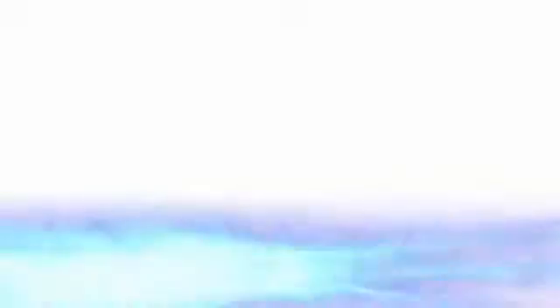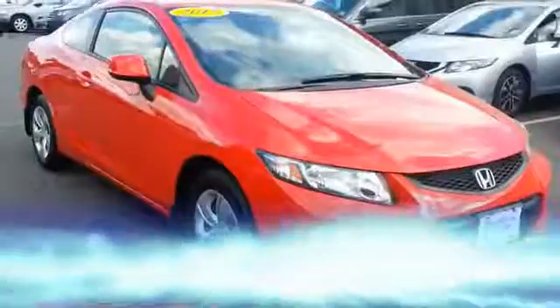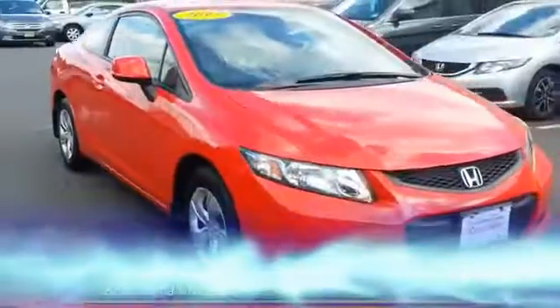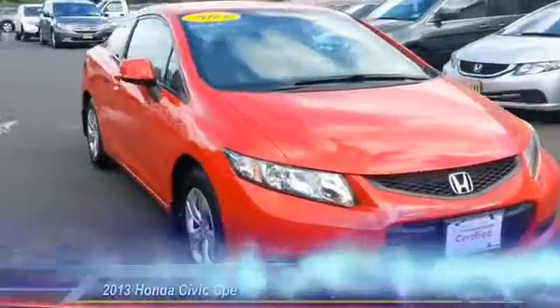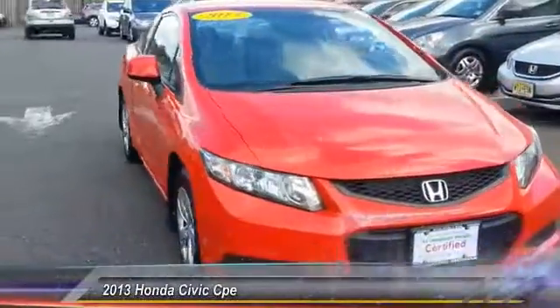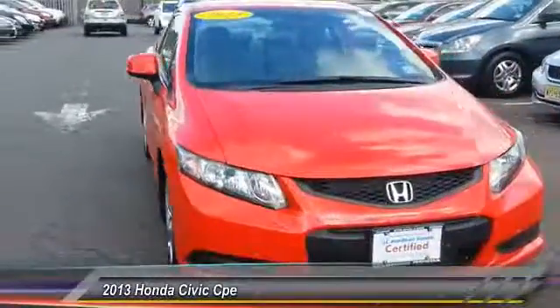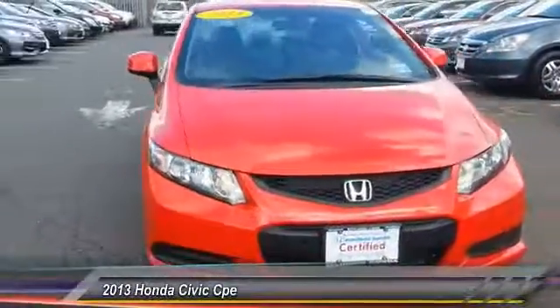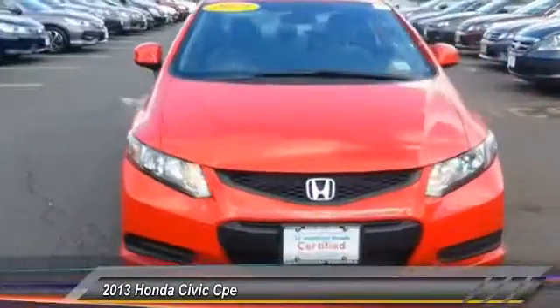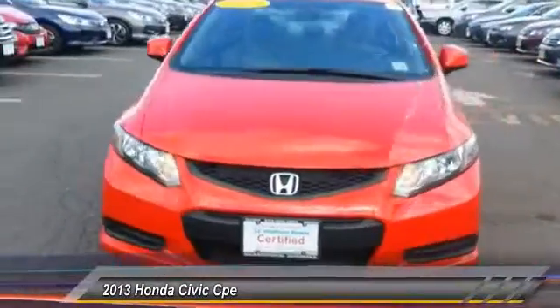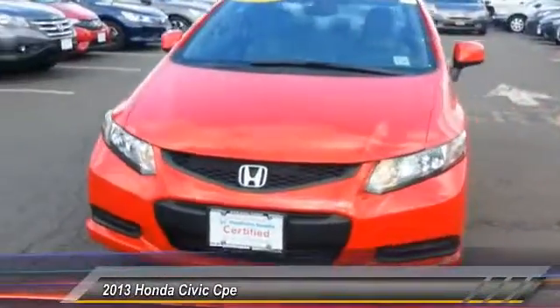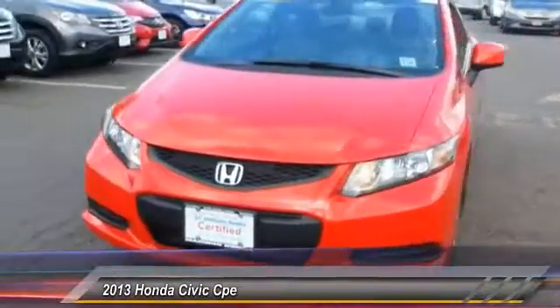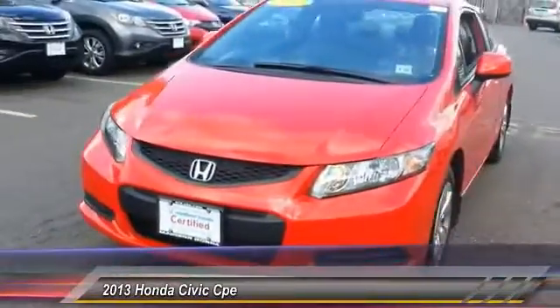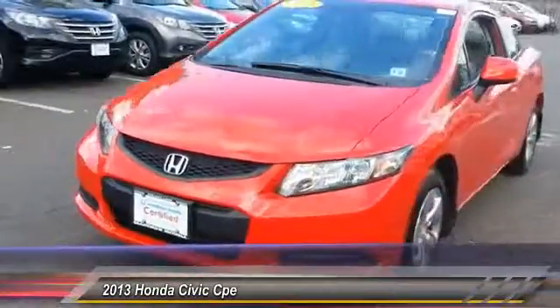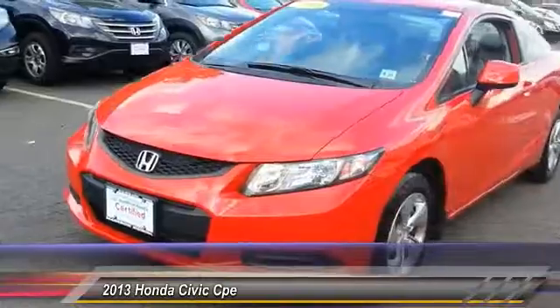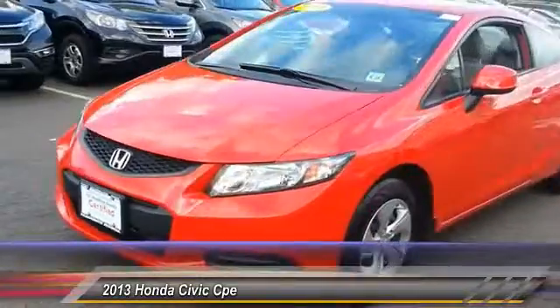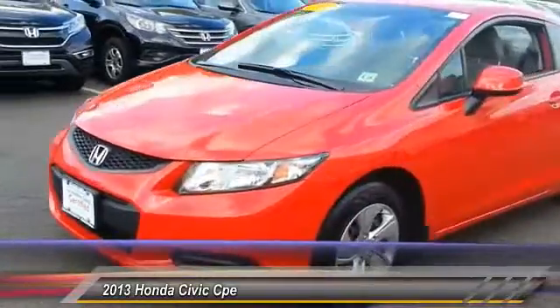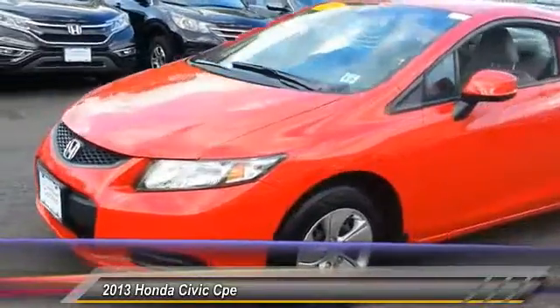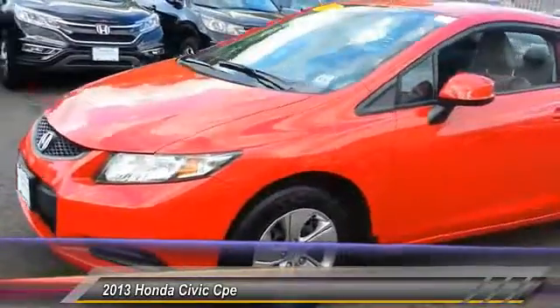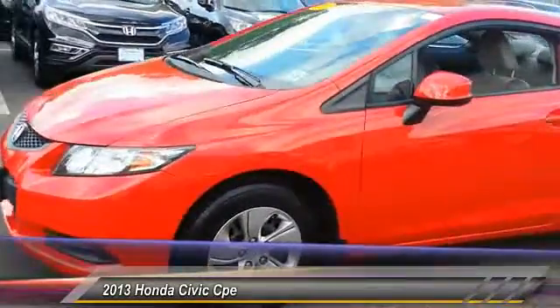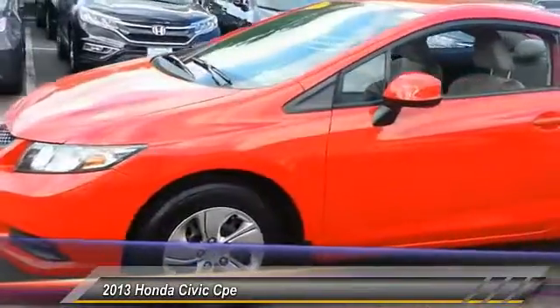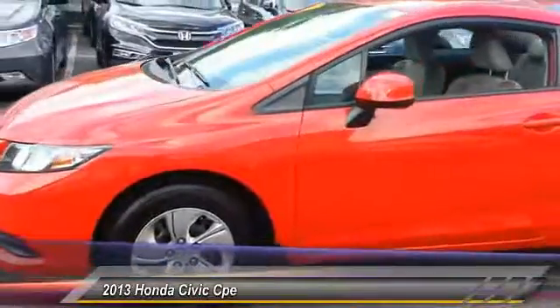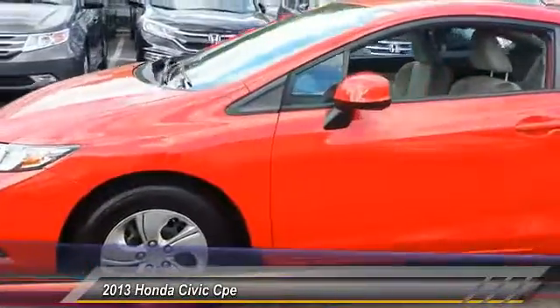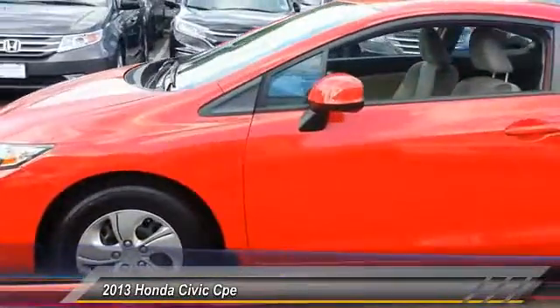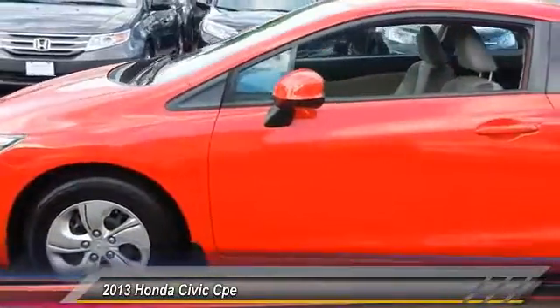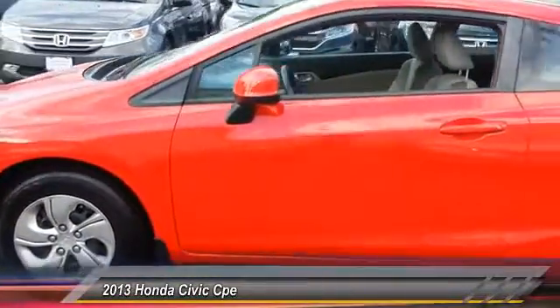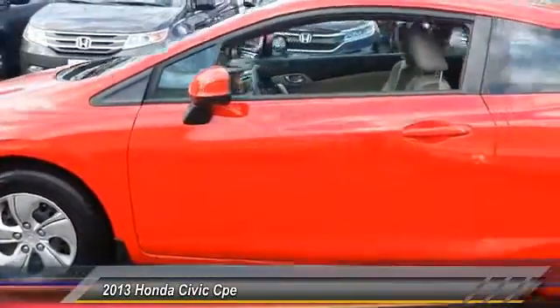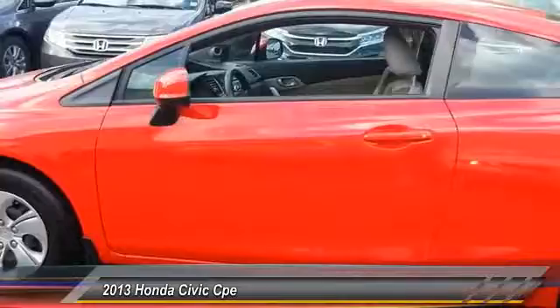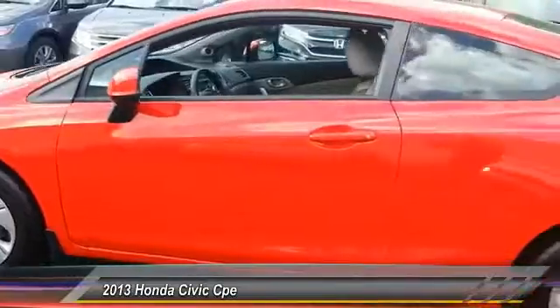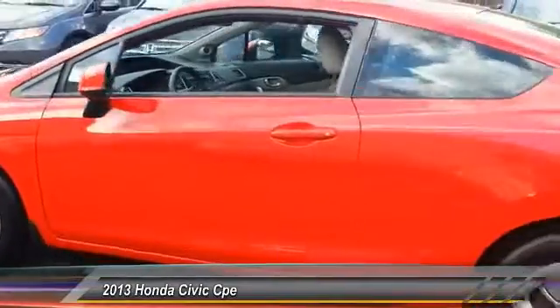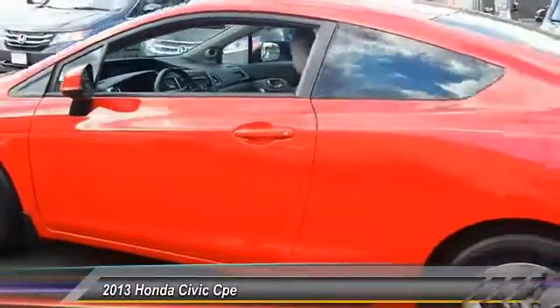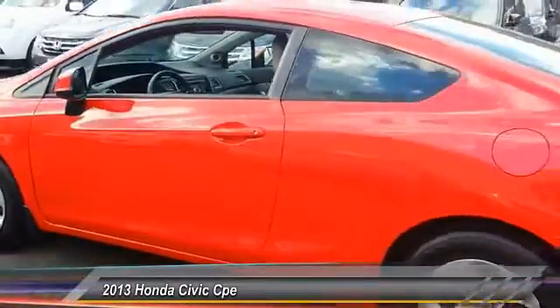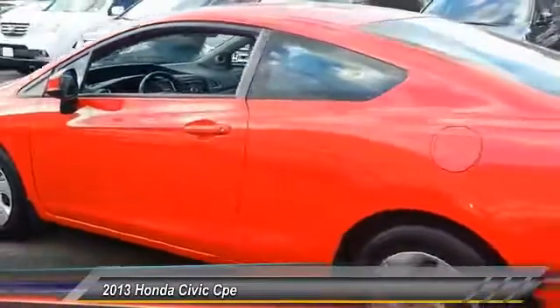The 2013 Honda Civic. Practical, awesome gas mileage, and incredibly reliable — and is priced below $15,000. This vehicle has less than 25,000 miles.